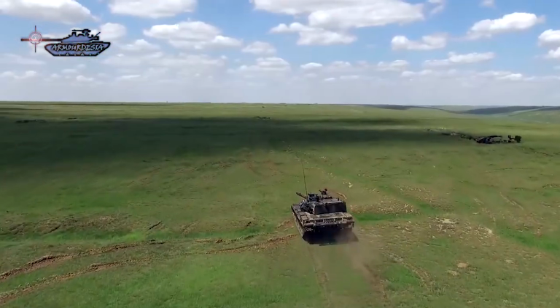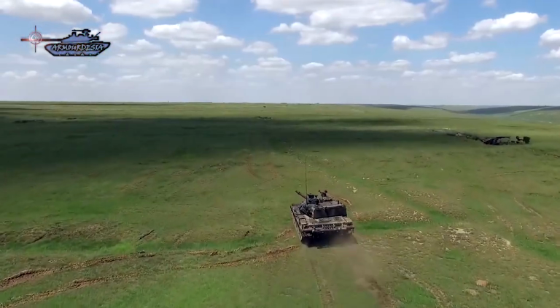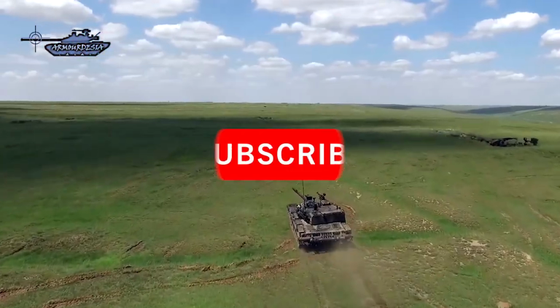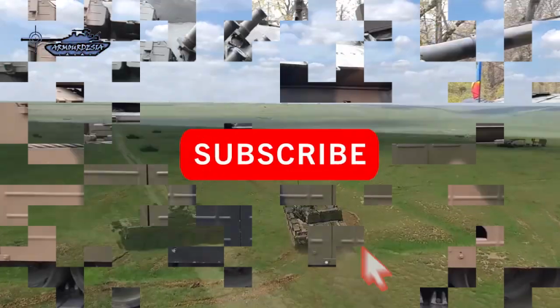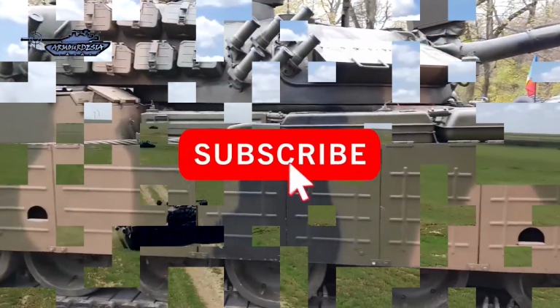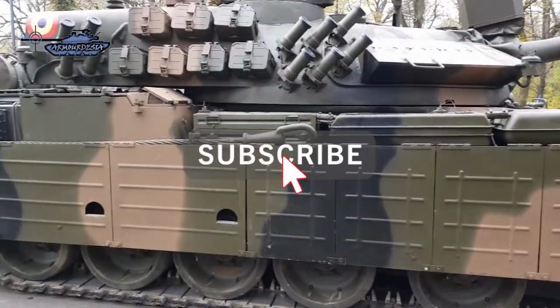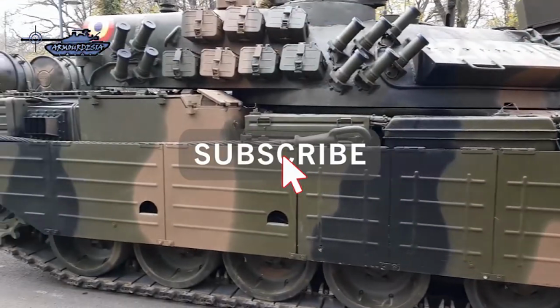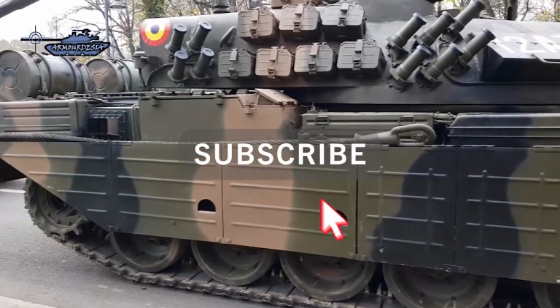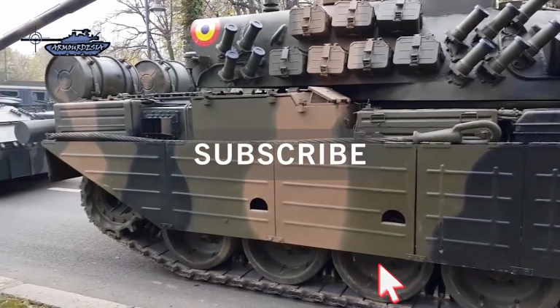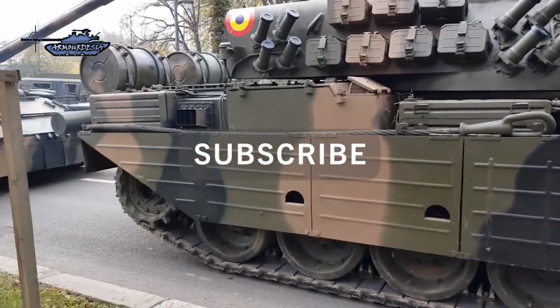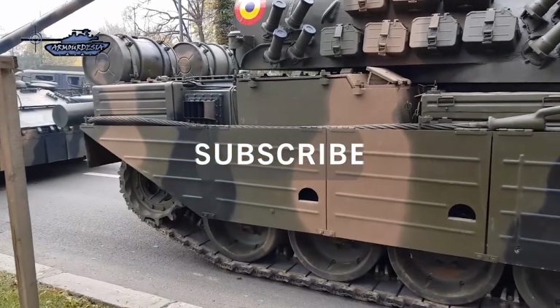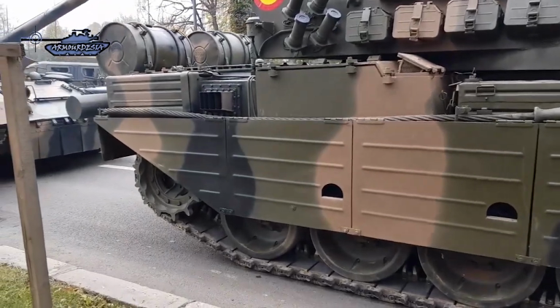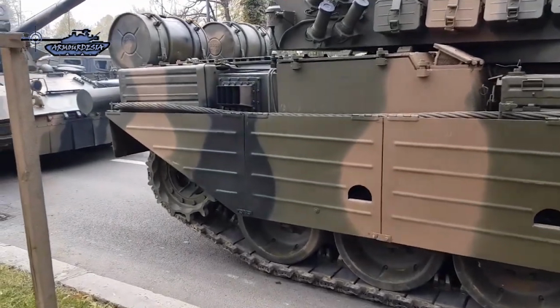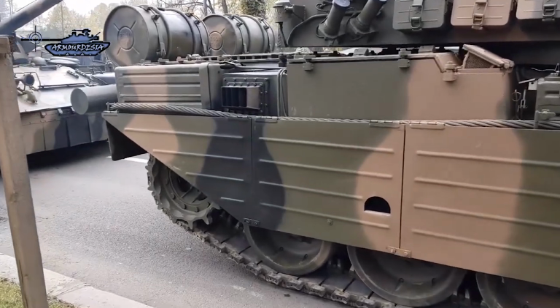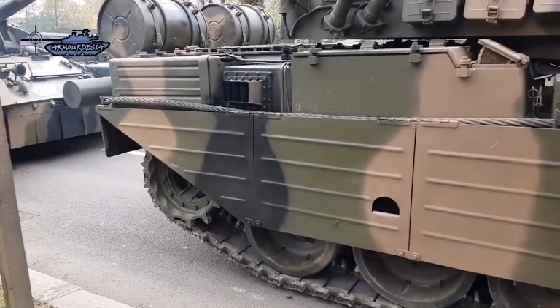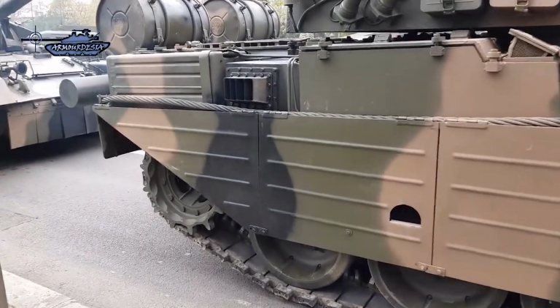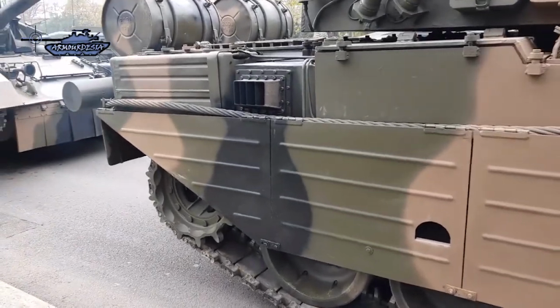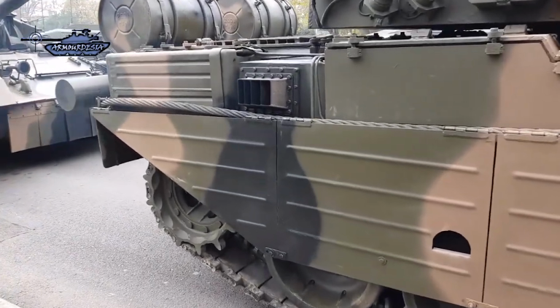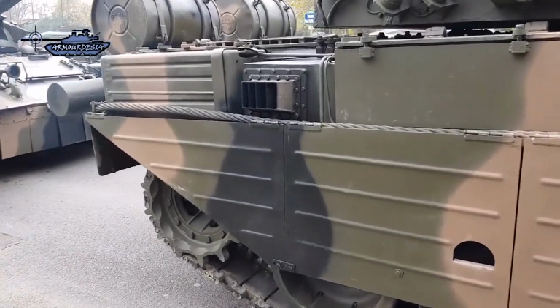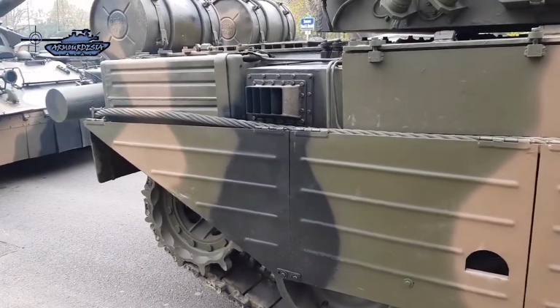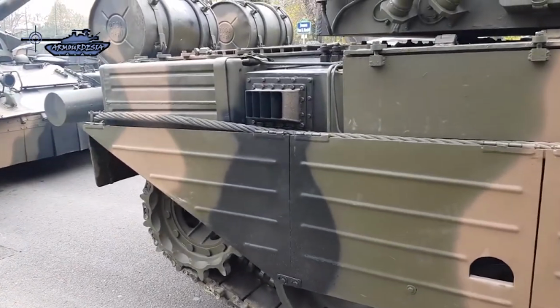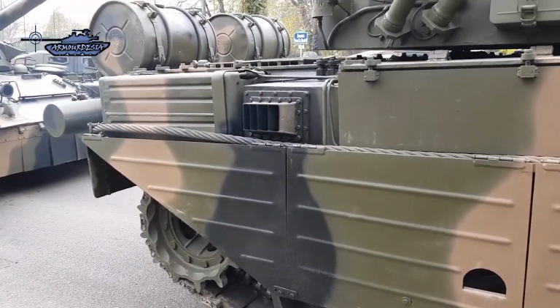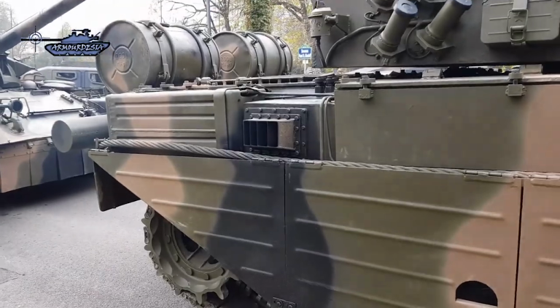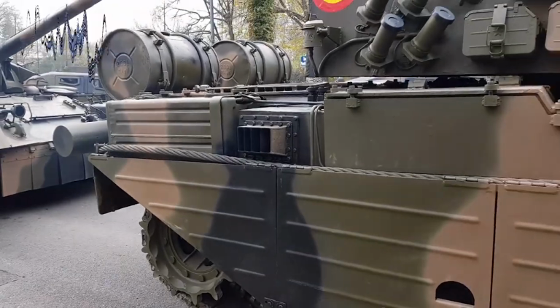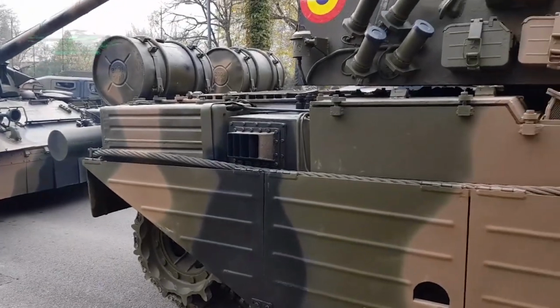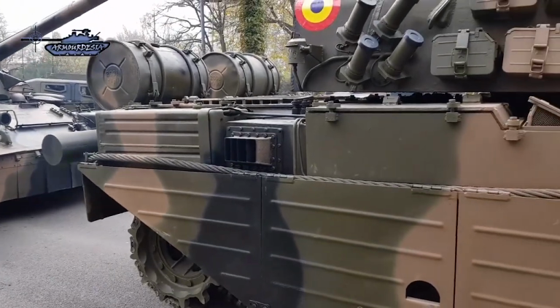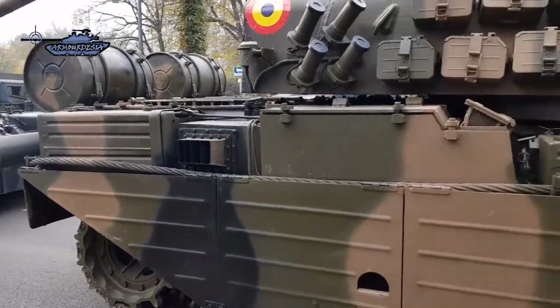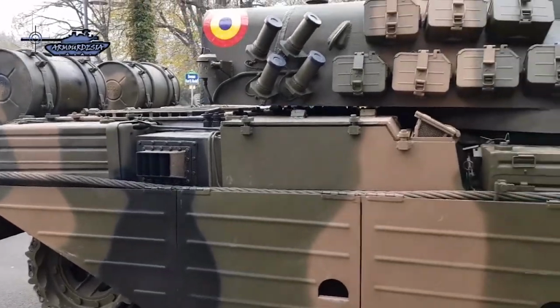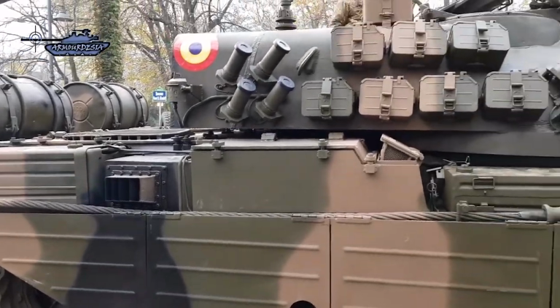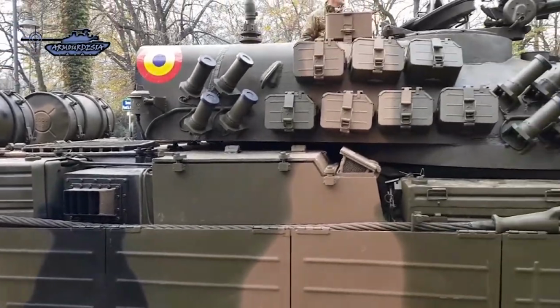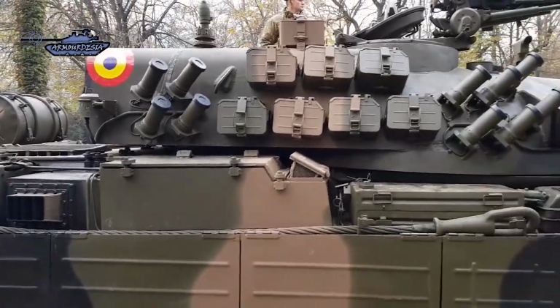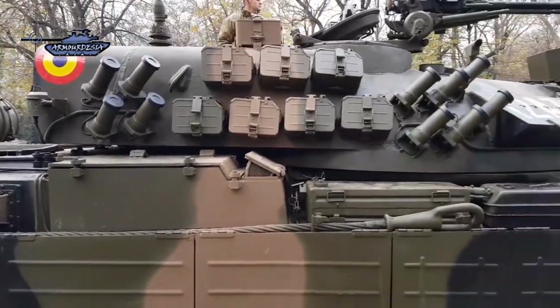In 1994, a modernization program was initiated to upgrade around 300 TR-85 tanks to NATO standards. The modernized tank had improved firepower, protection, mobility, and communication systems of the vehicle.